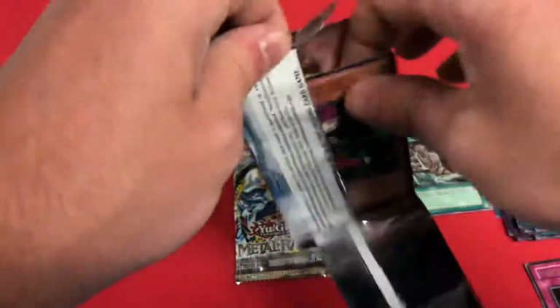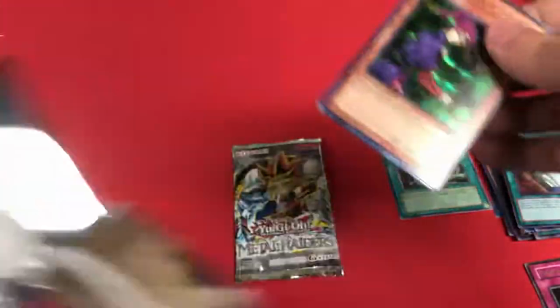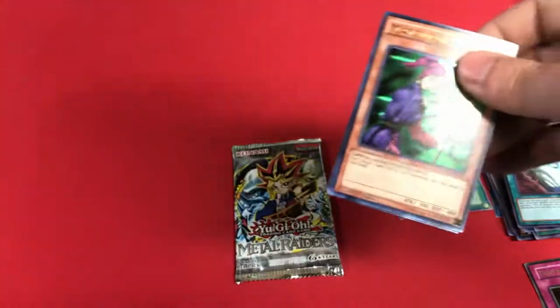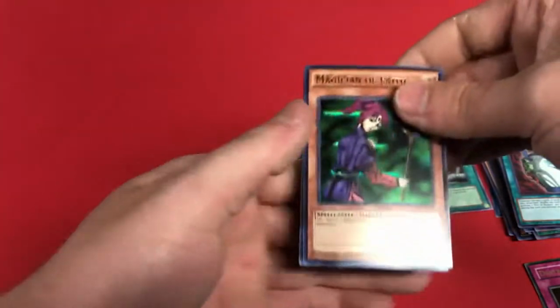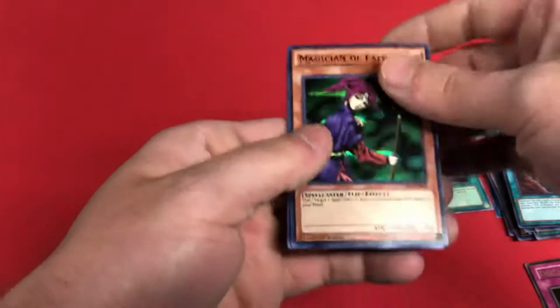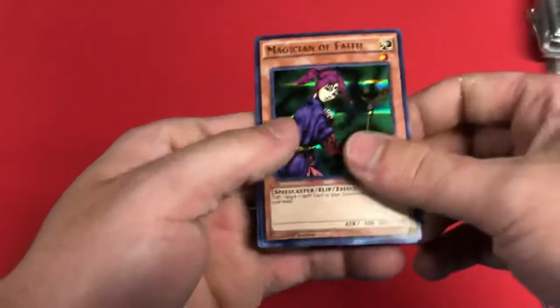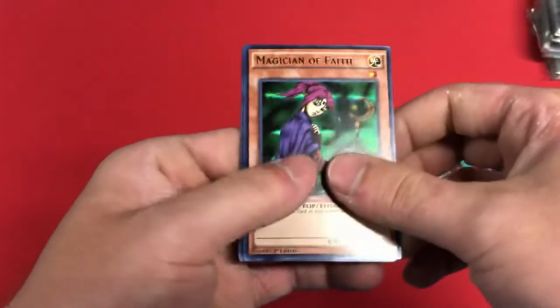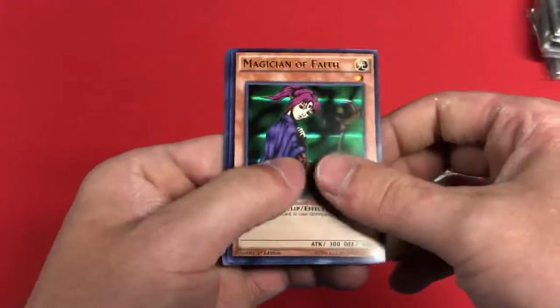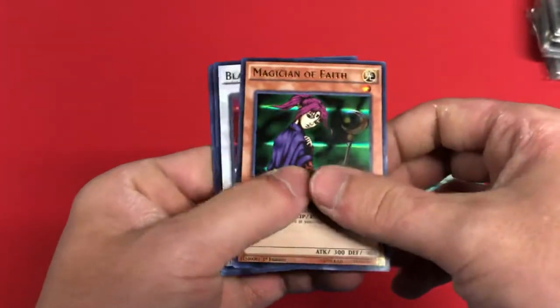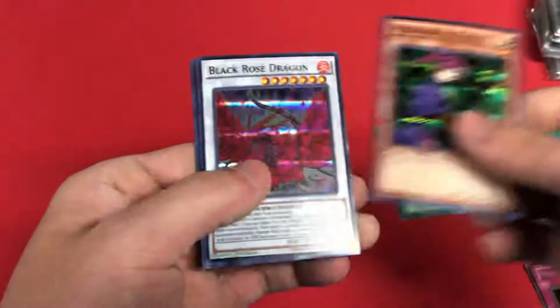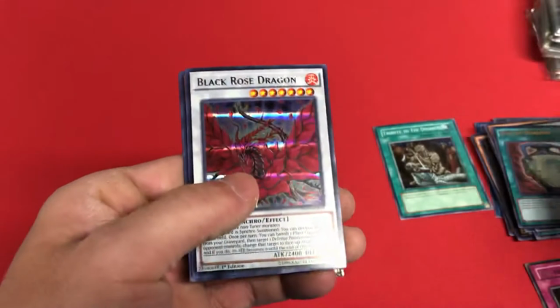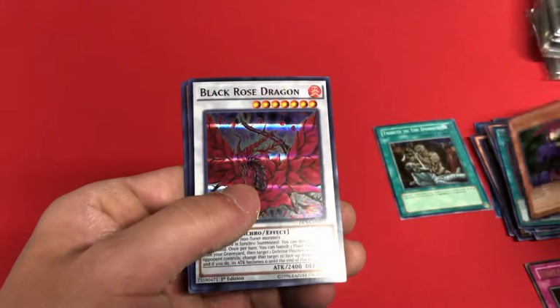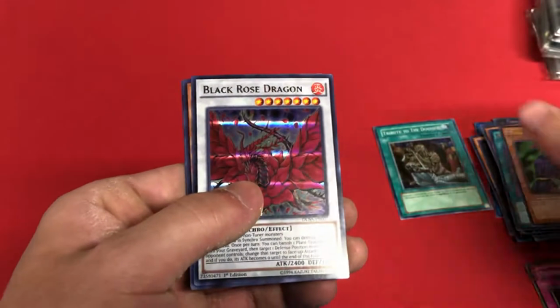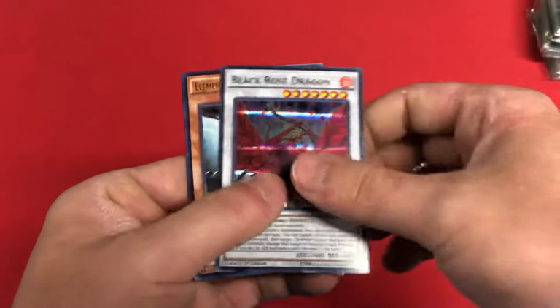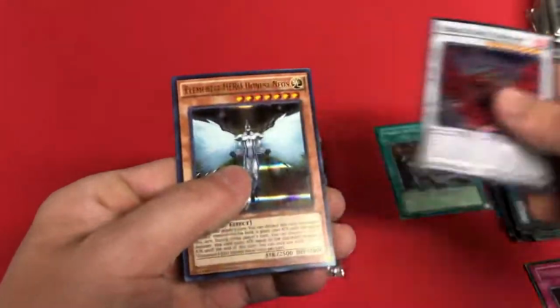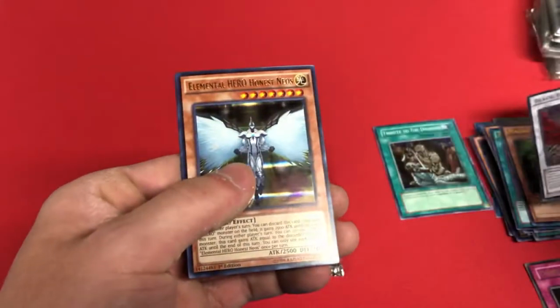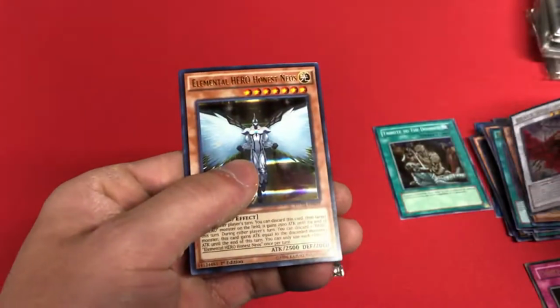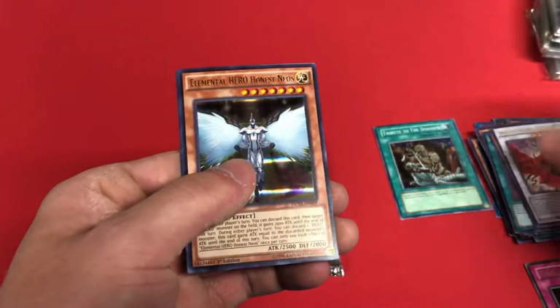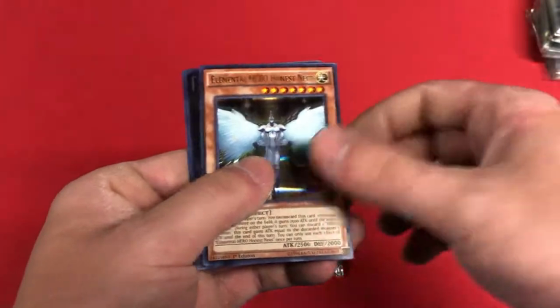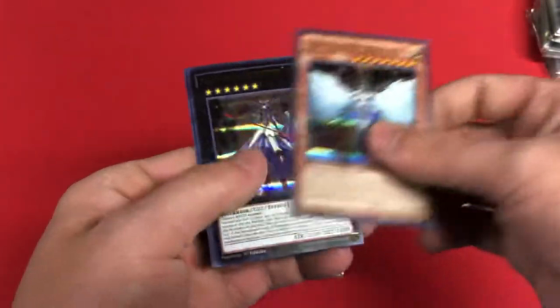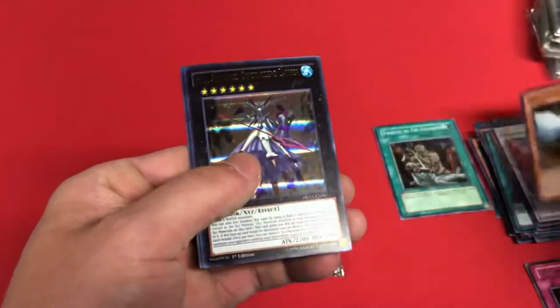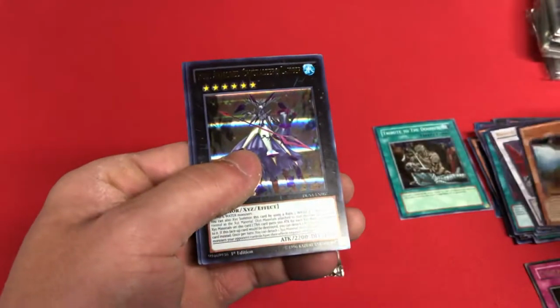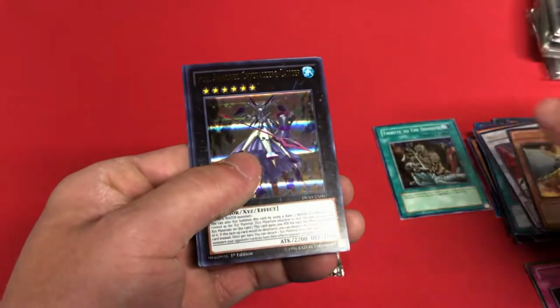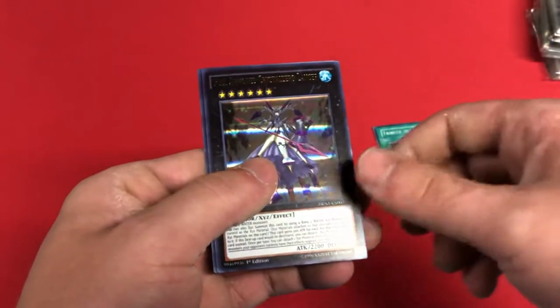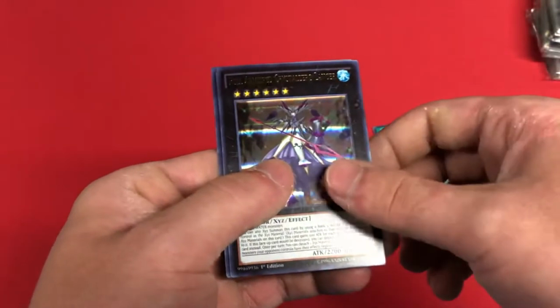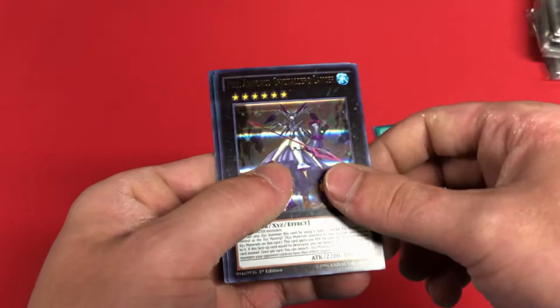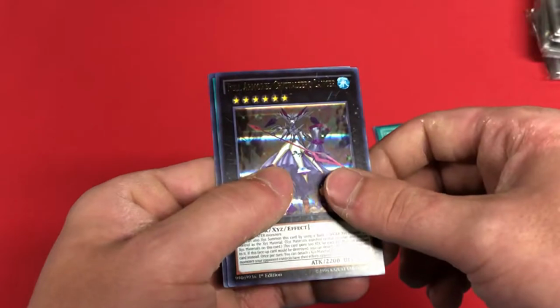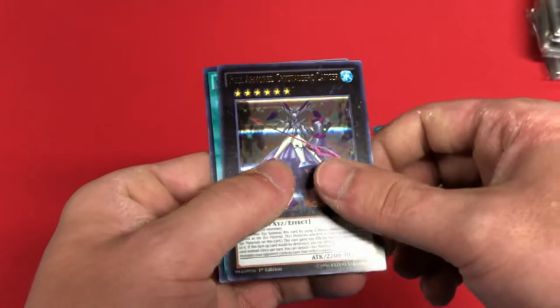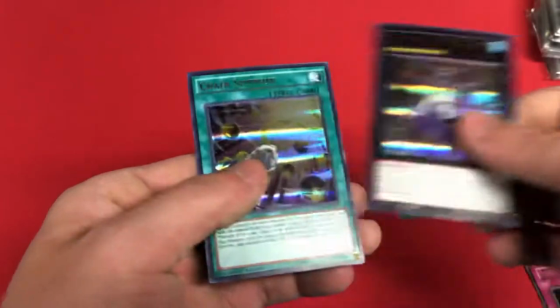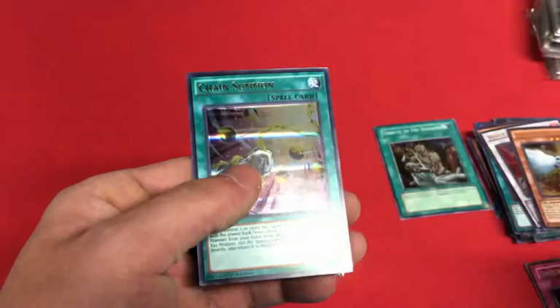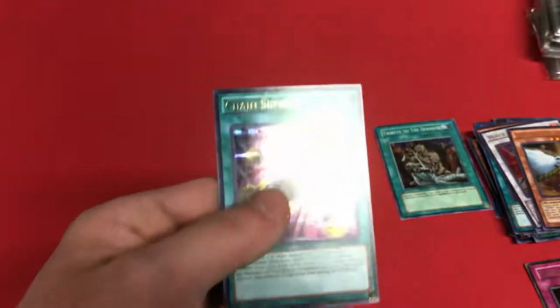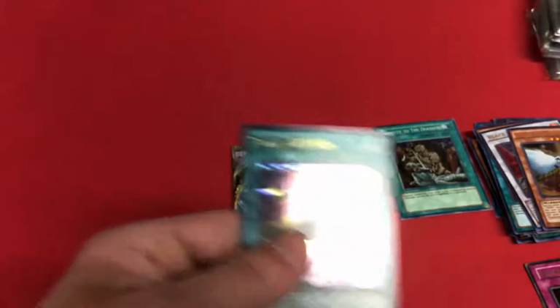Oh, that's a sick one — Magician of Faith, Black Rose Dragon, Elemental Hero Honest Neos, Full Armored Crystal Zero Lancer, and Chain Summon.